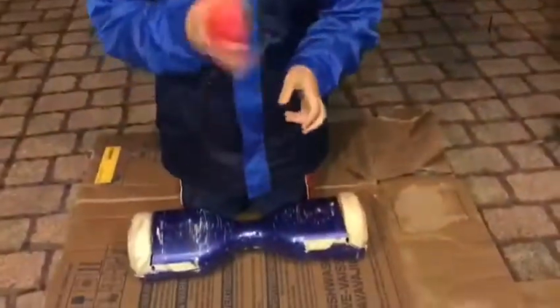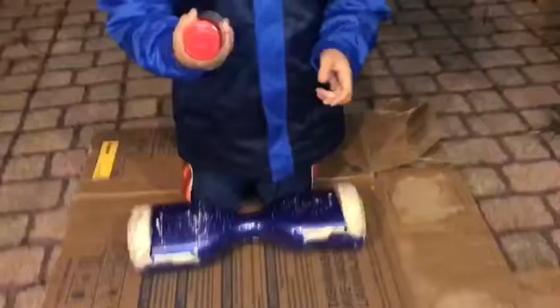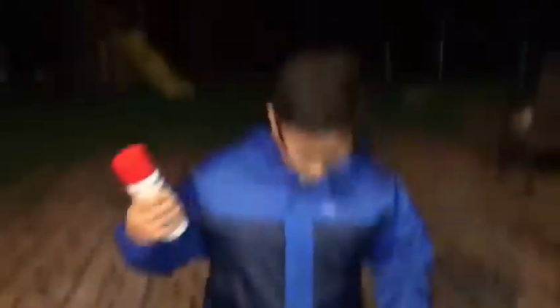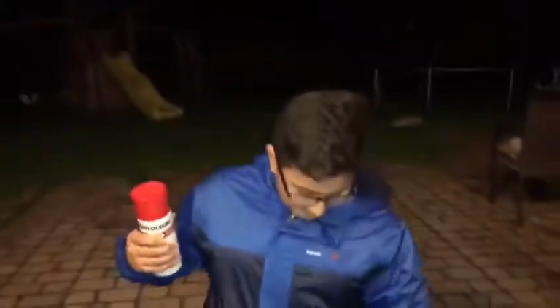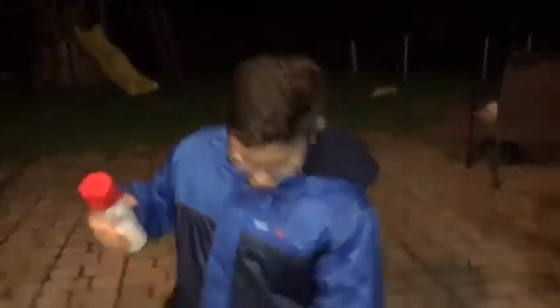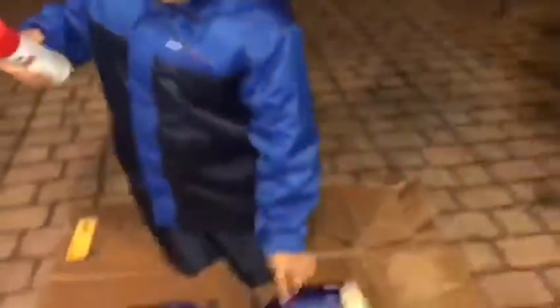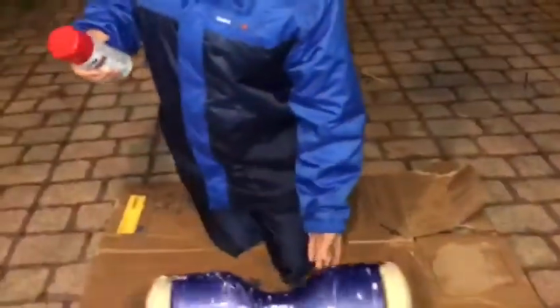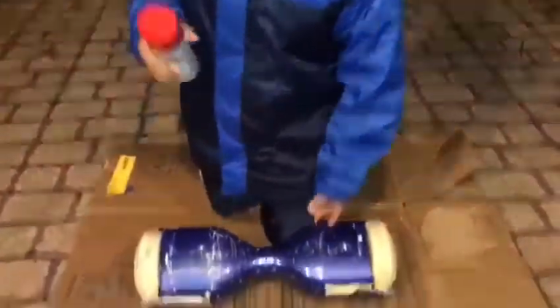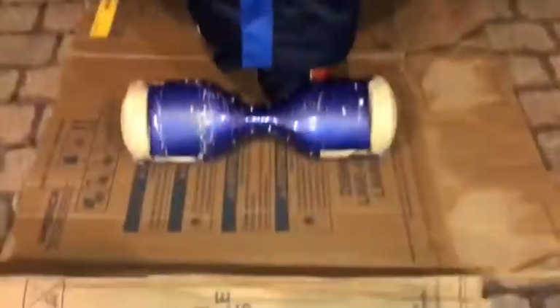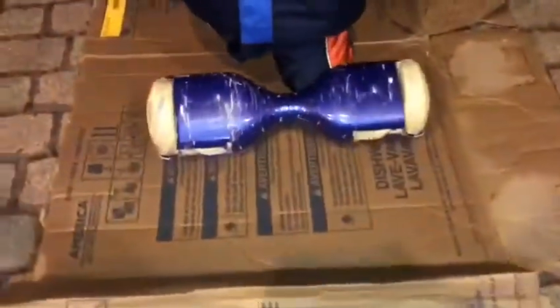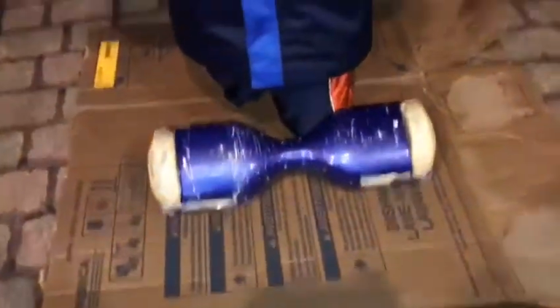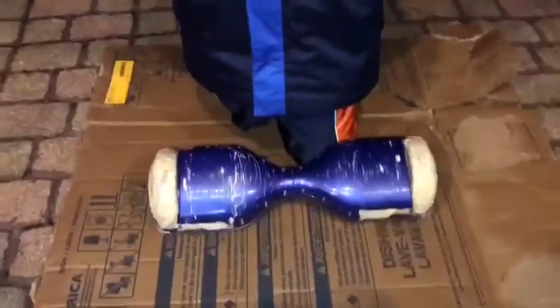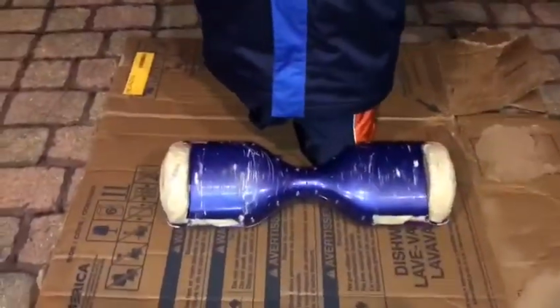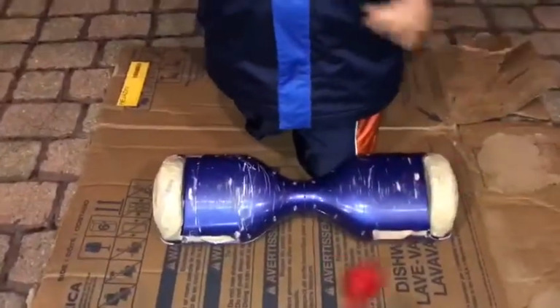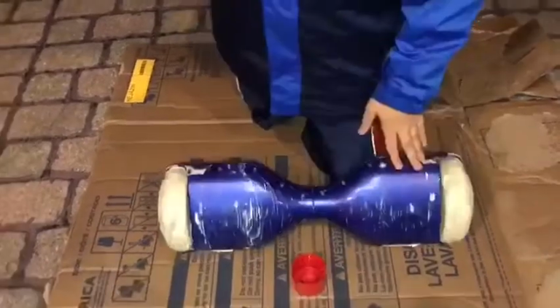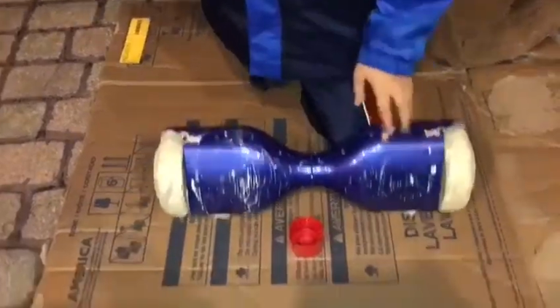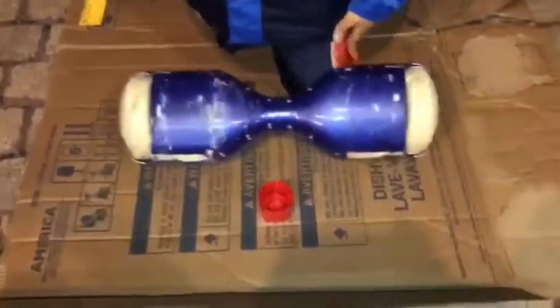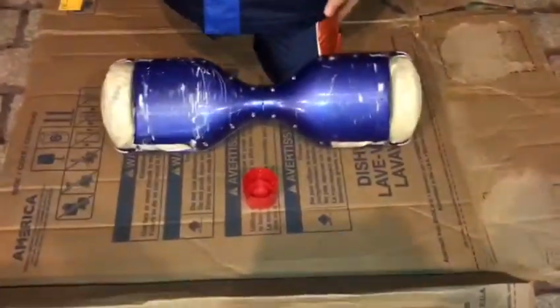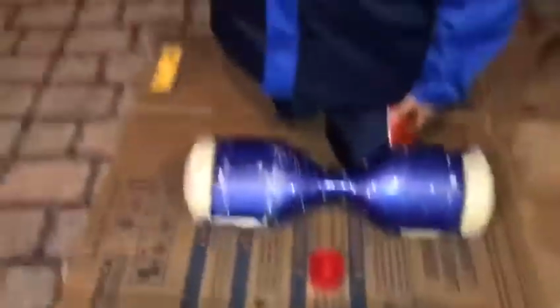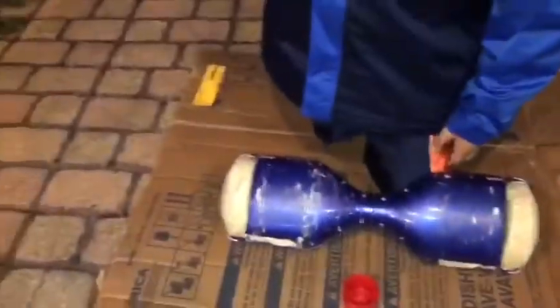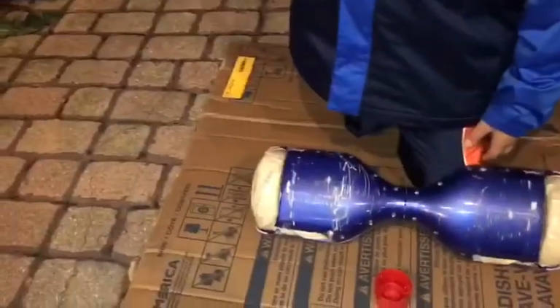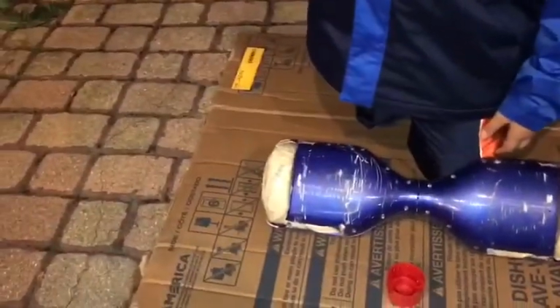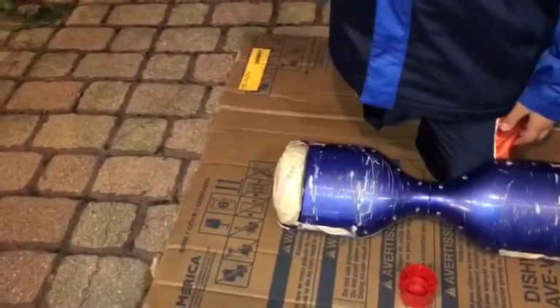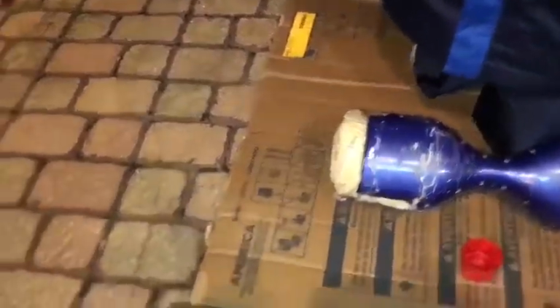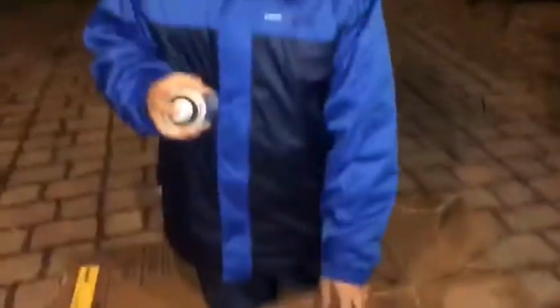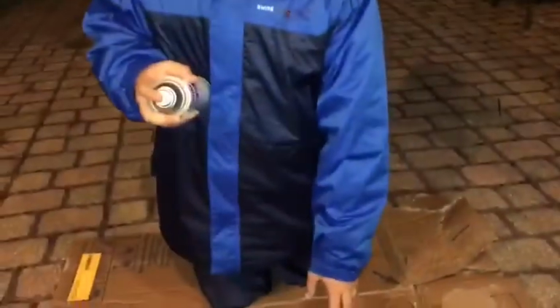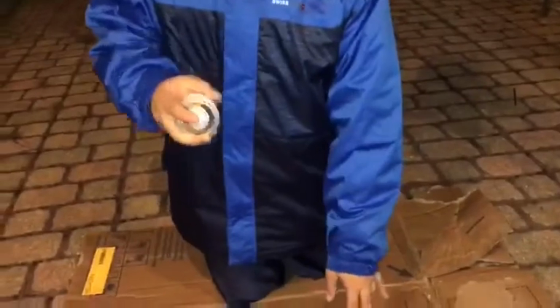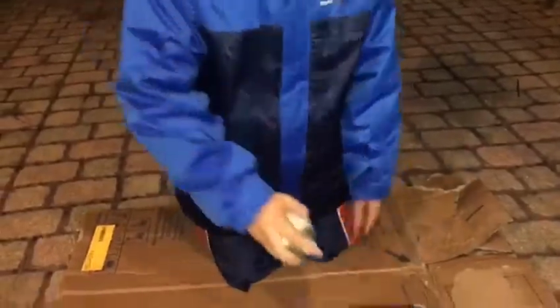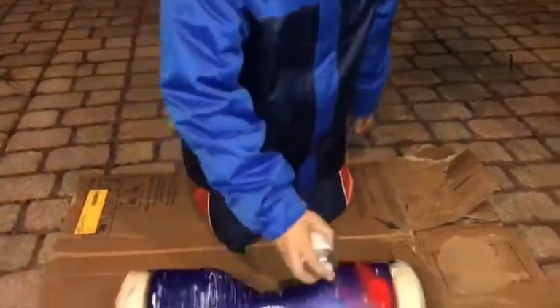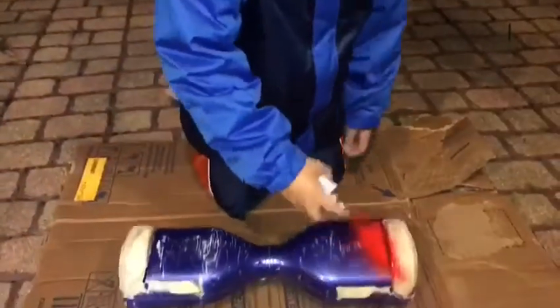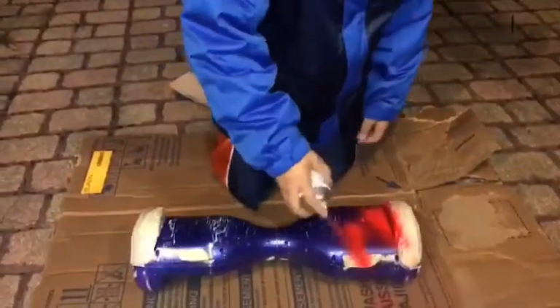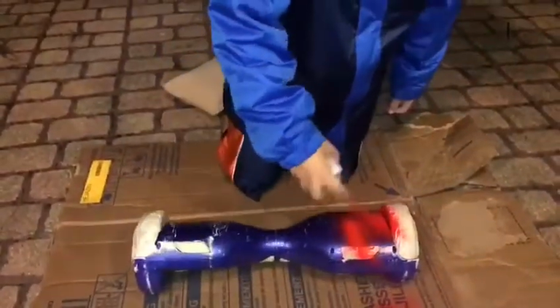So we finished everything — the wheels, the lights, and the pads. We can move on to spray painting. It's time for the best part — spray painting. The color we're going to be painting is red. One, go!